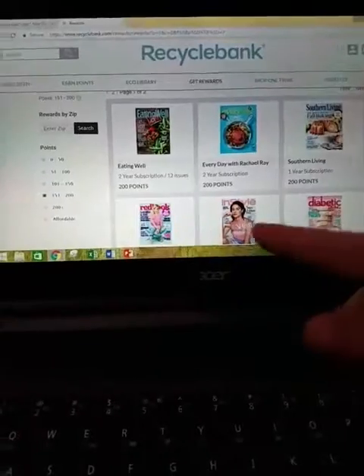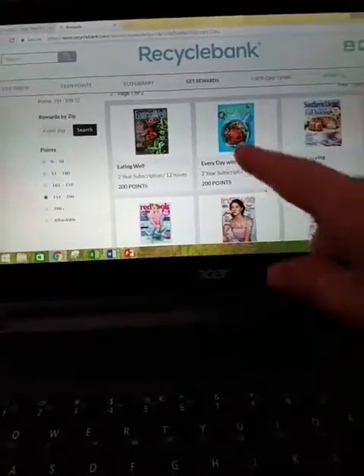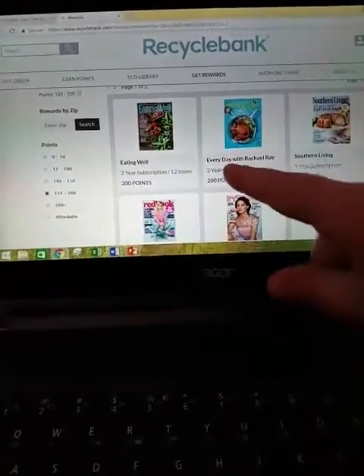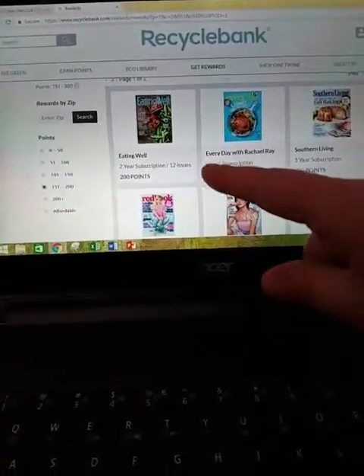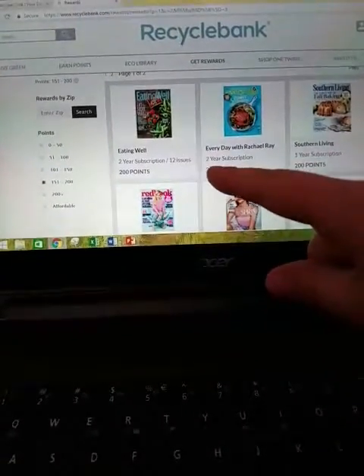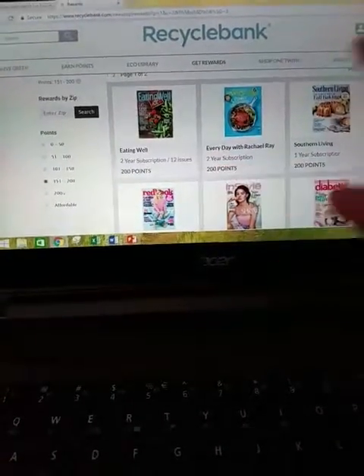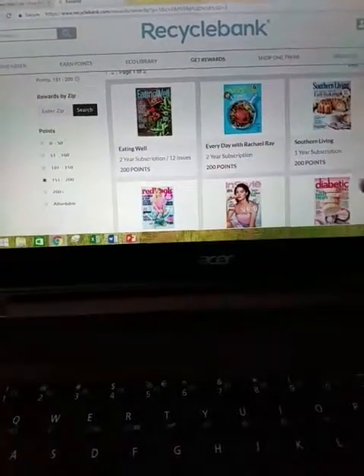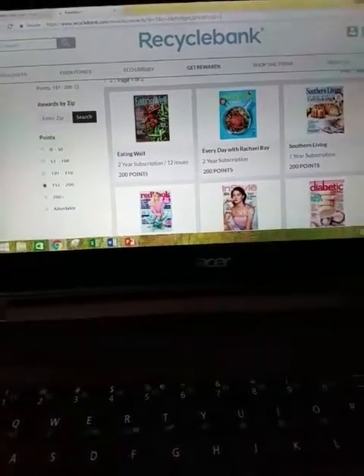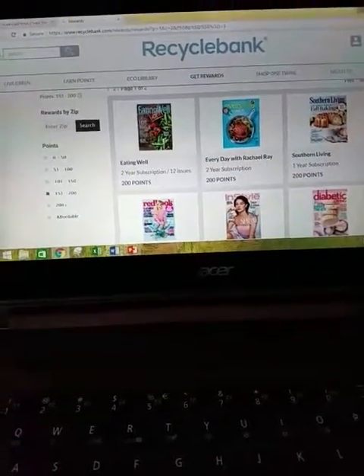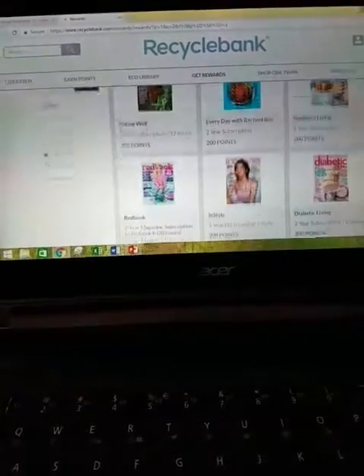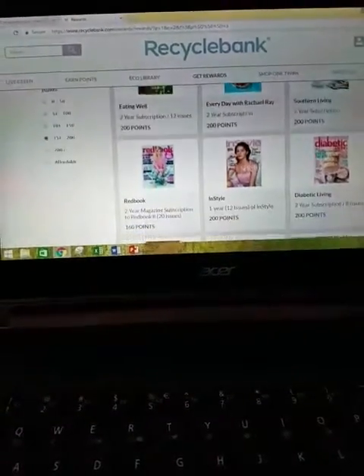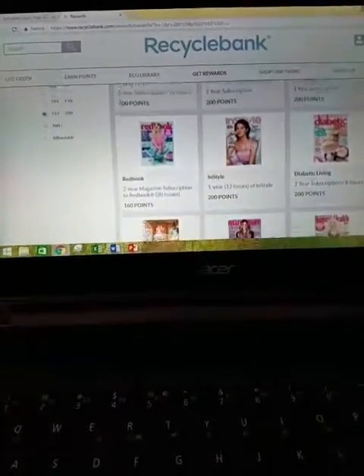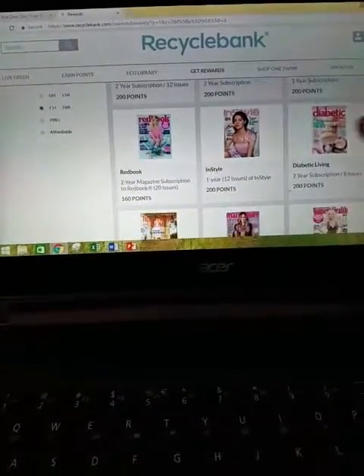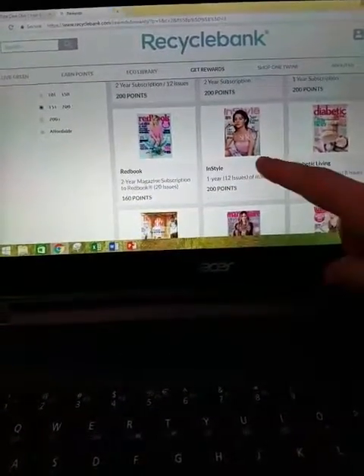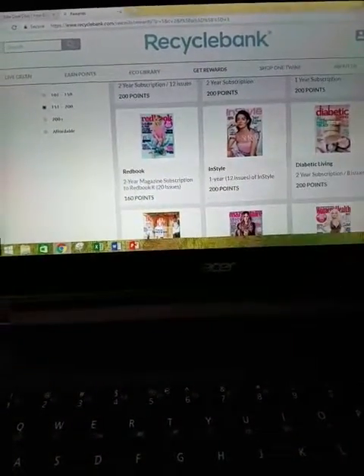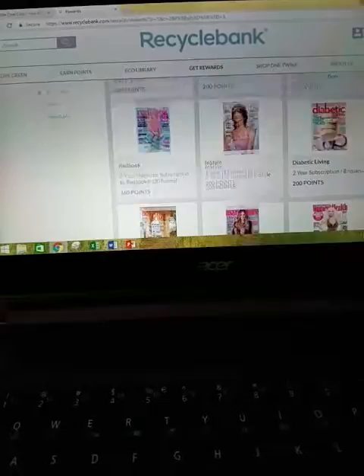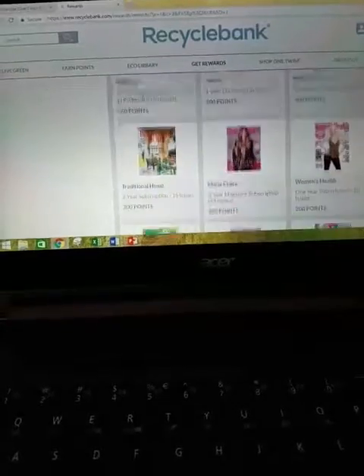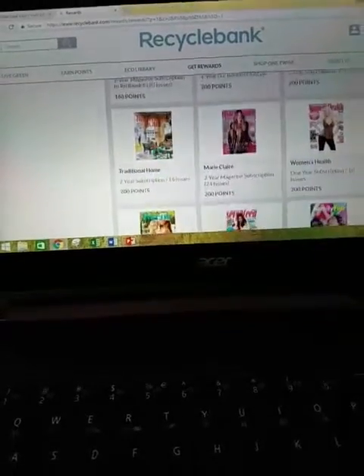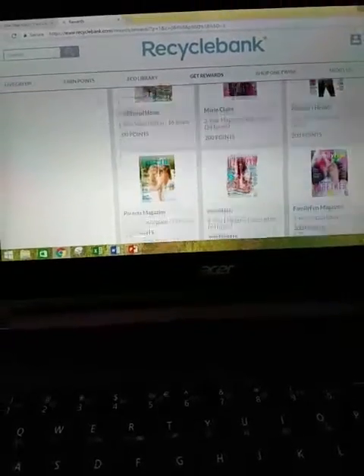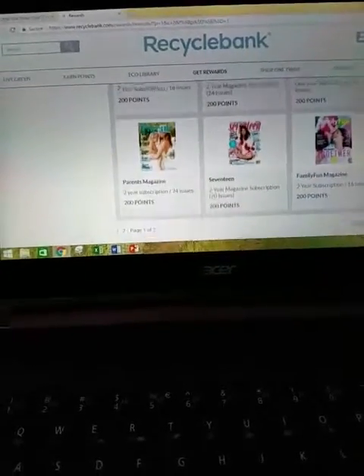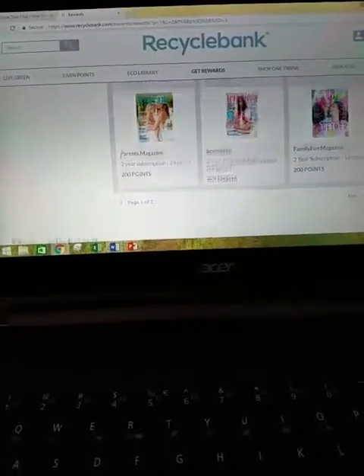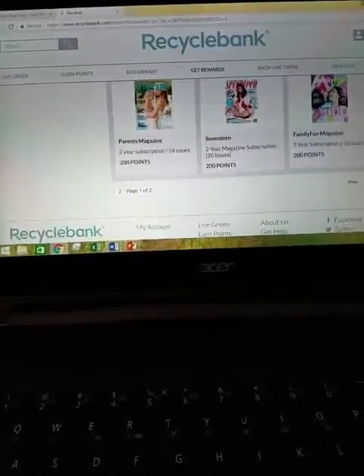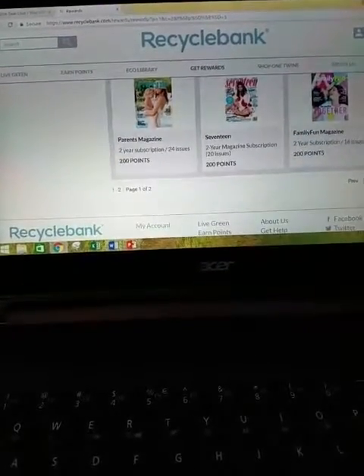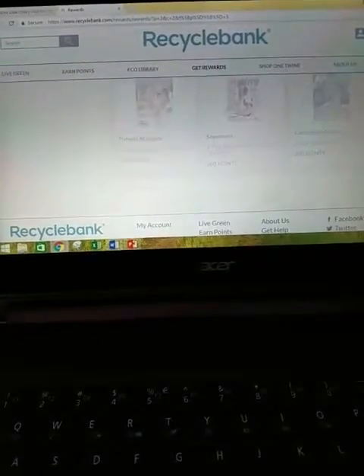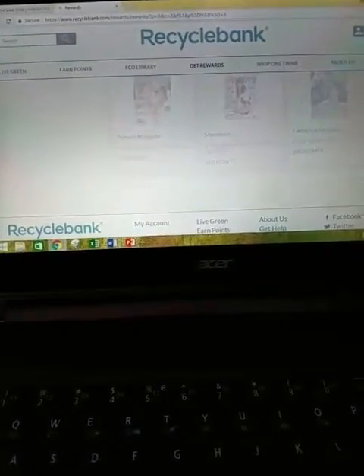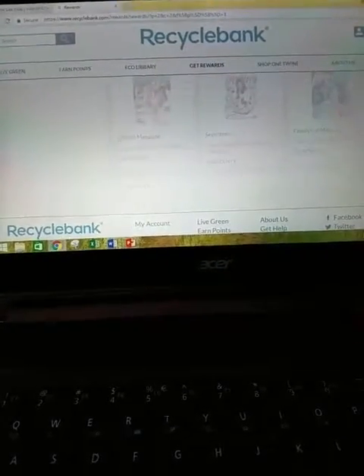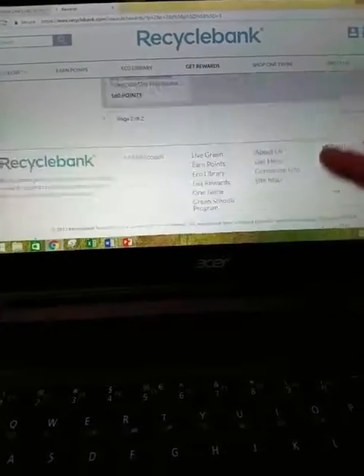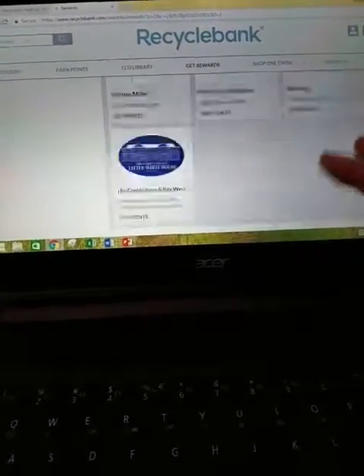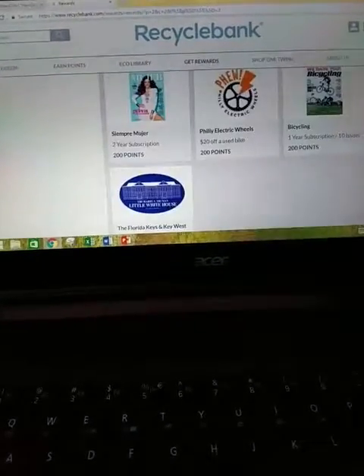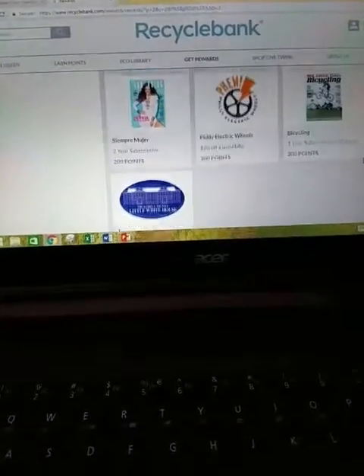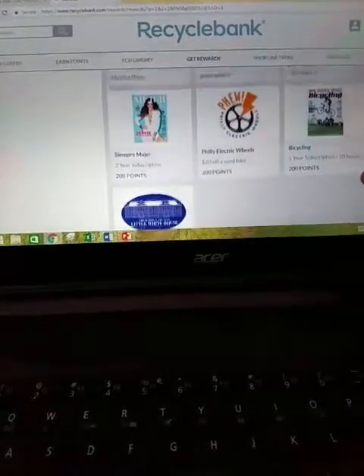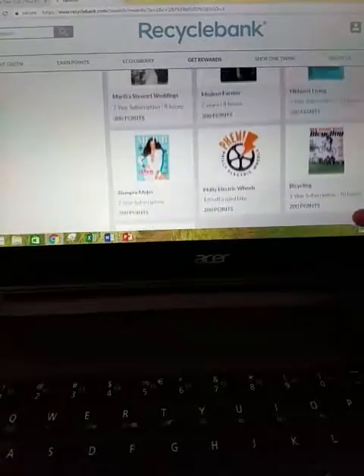For 200 points, you can get a two-year subscription for Eating Well or a one-year subscription to In Style. Mainly the 200-point rewards are magazines.